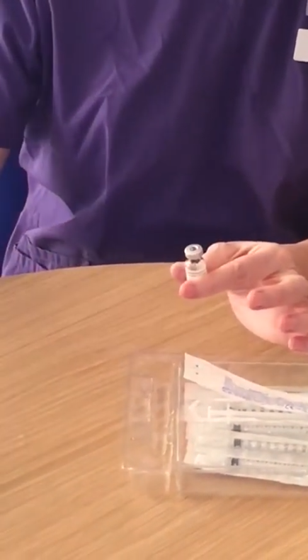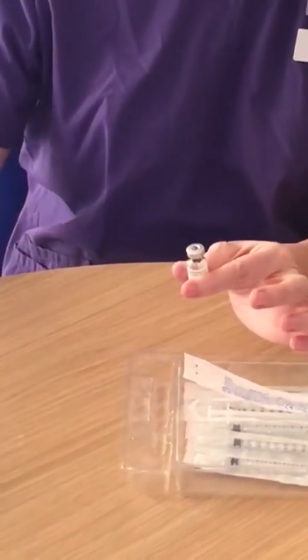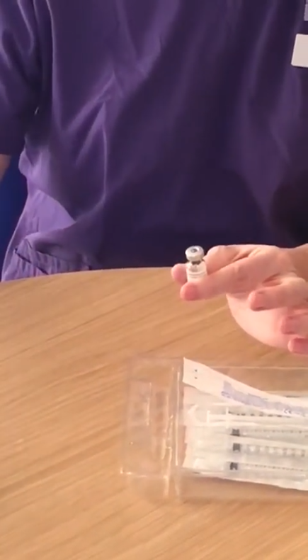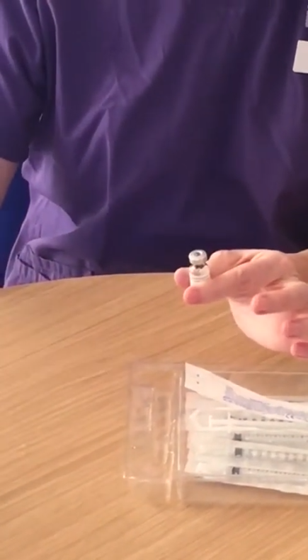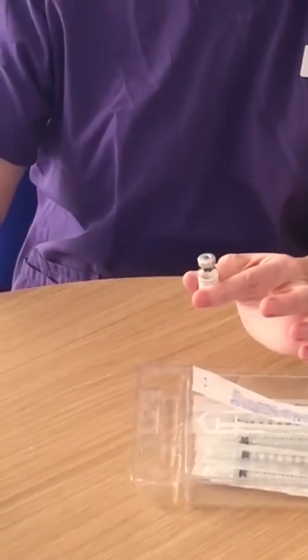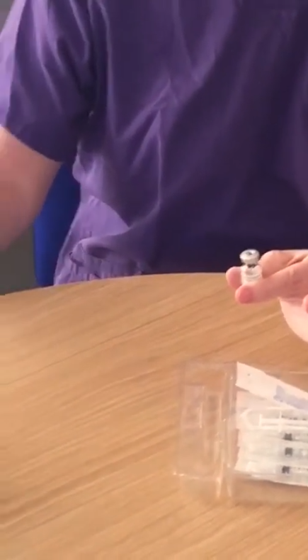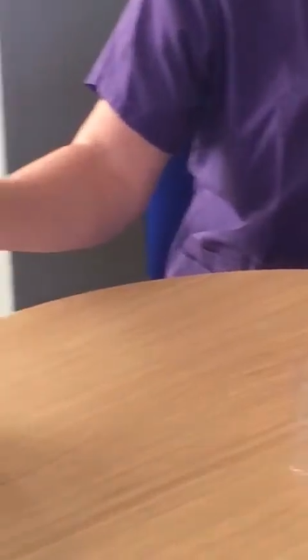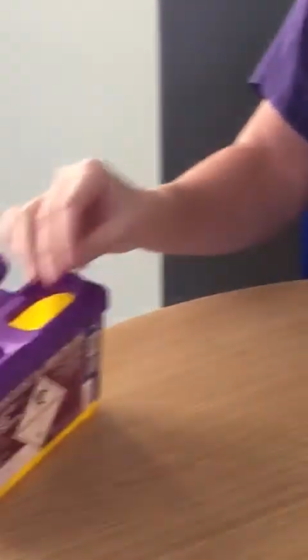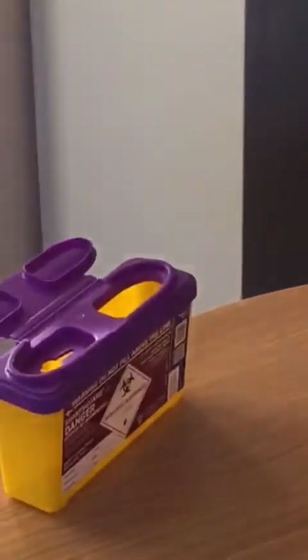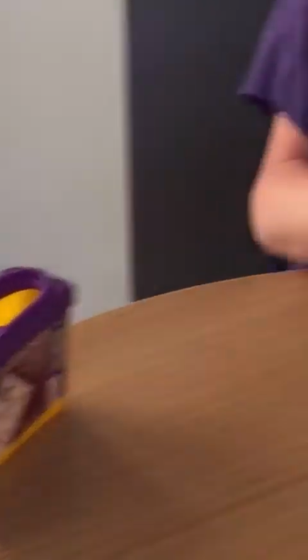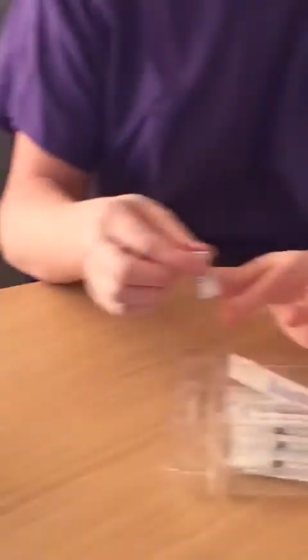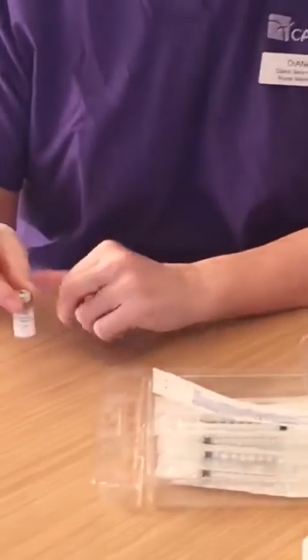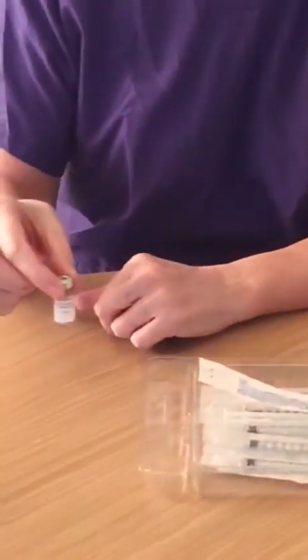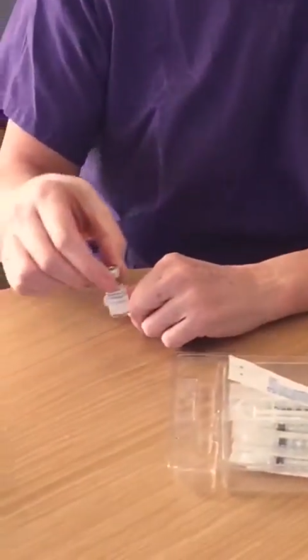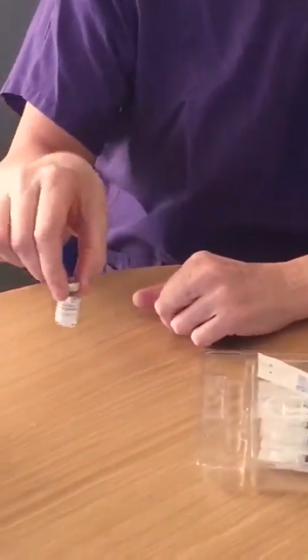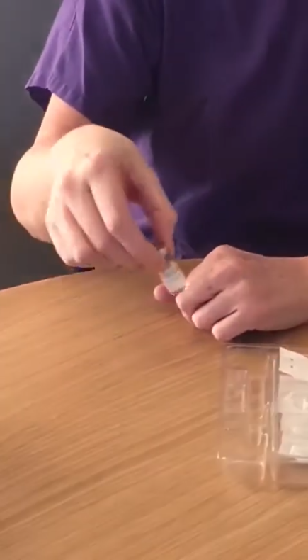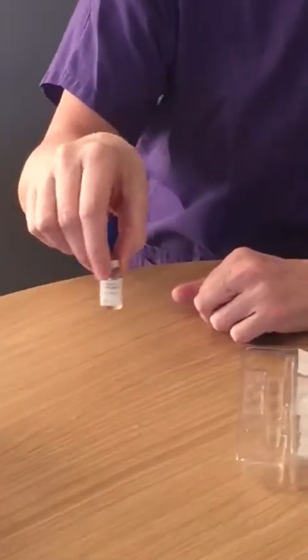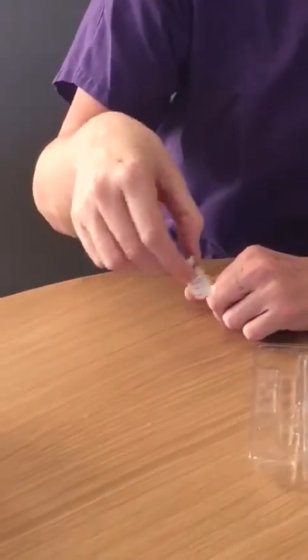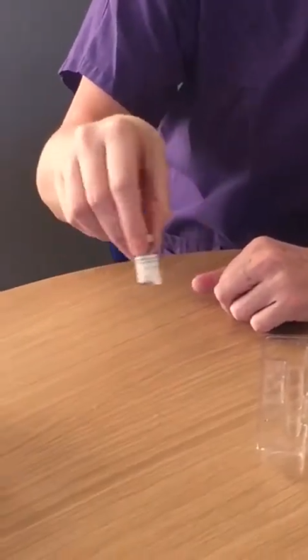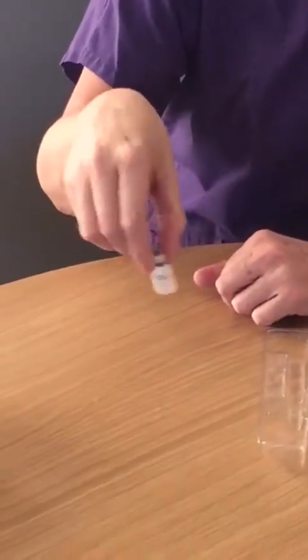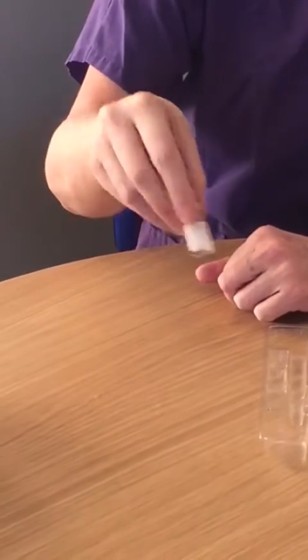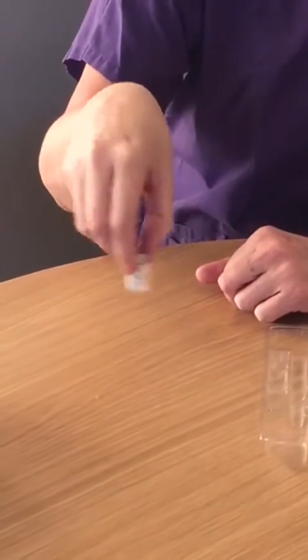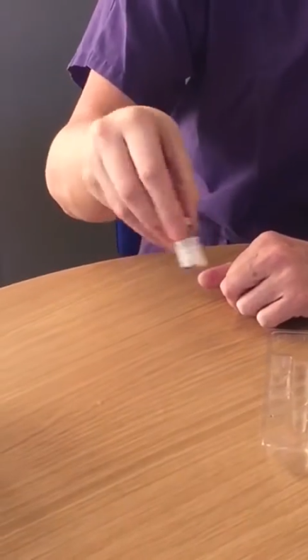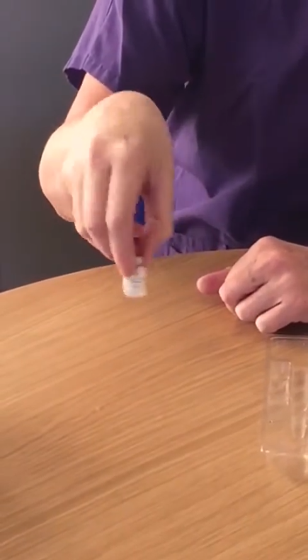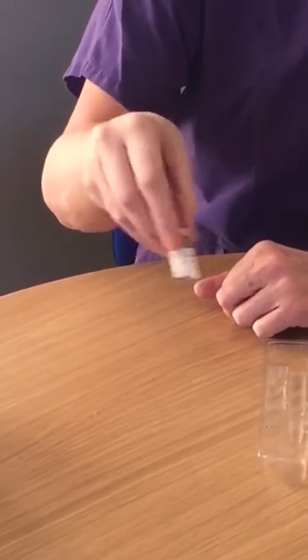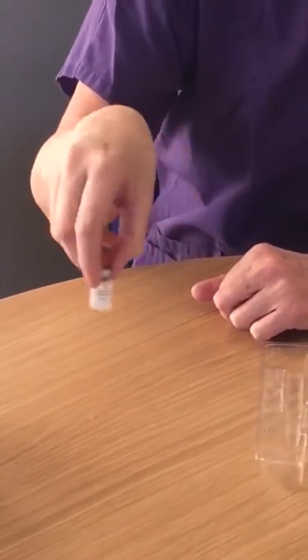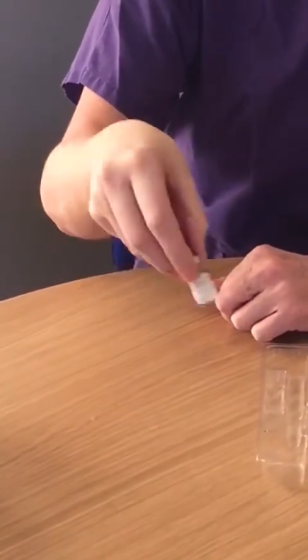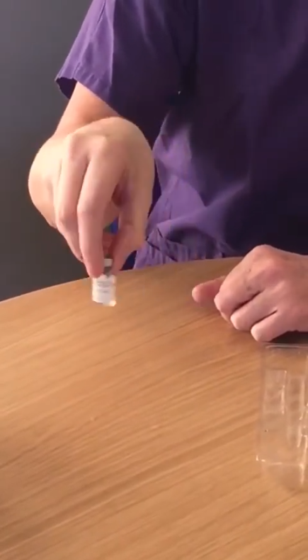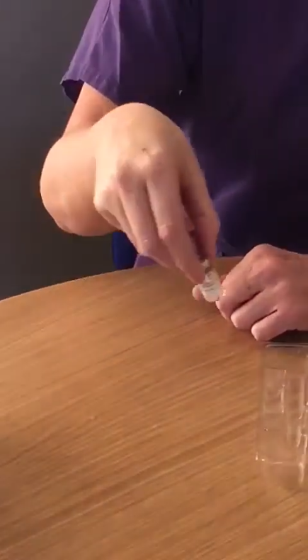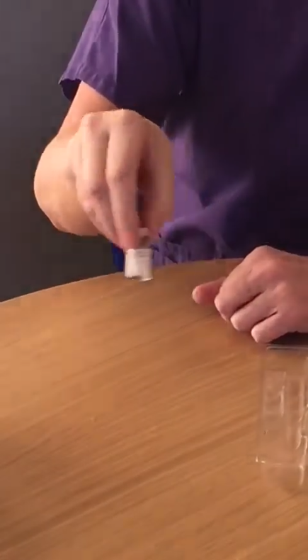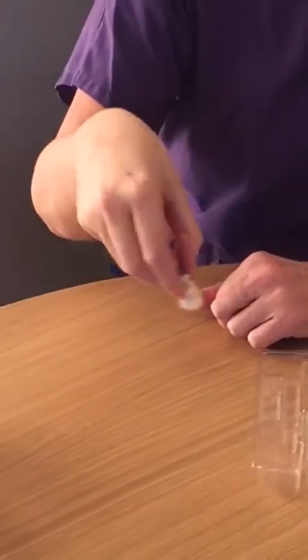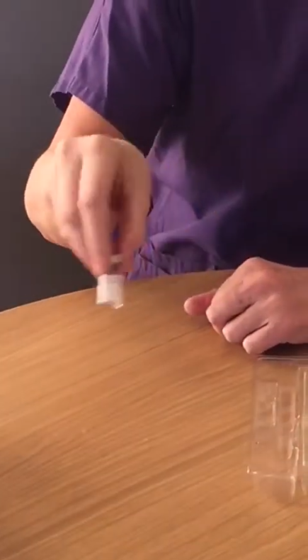Place the used syringe into your sharps bin. Gently swirl the vial so that the powder and the liquid dissolve. This should happen quite quickly.